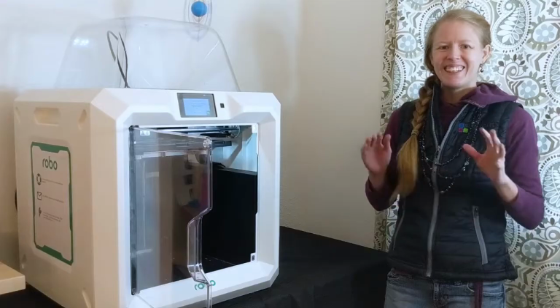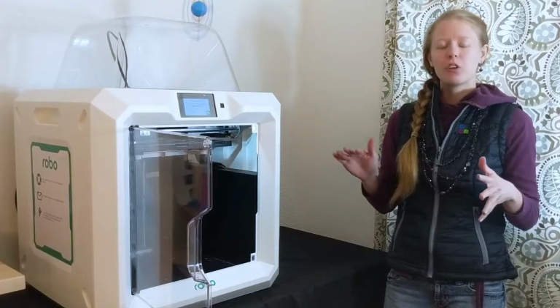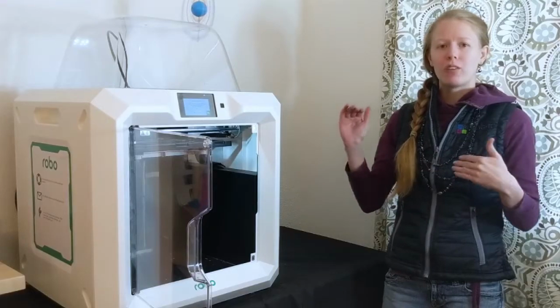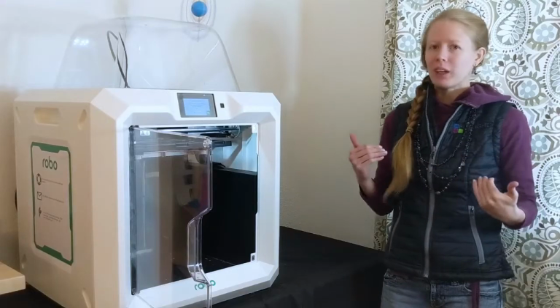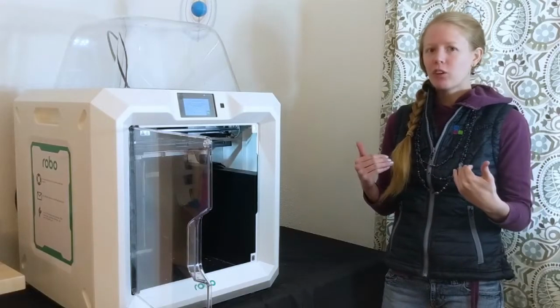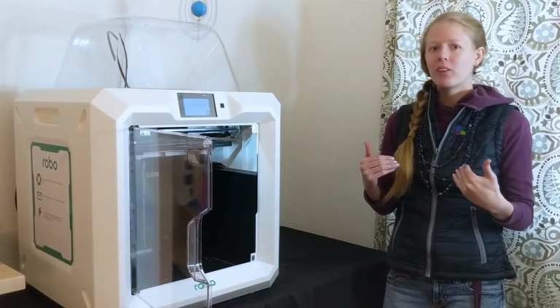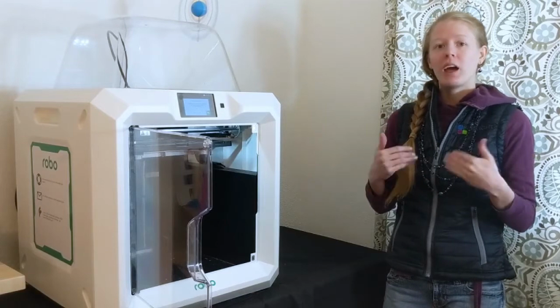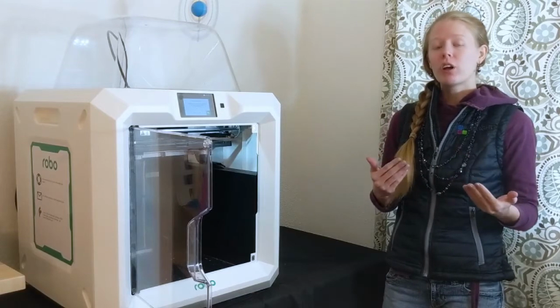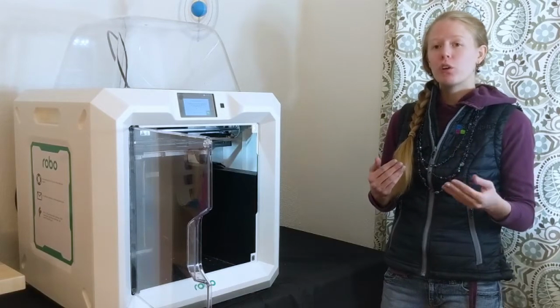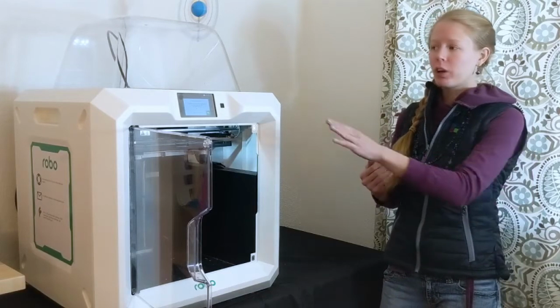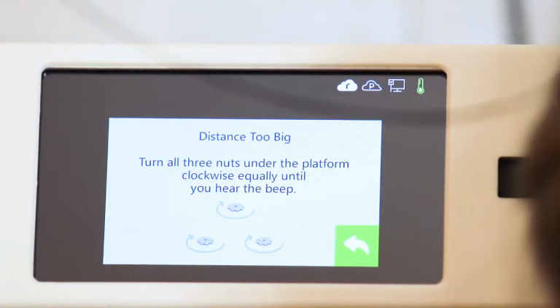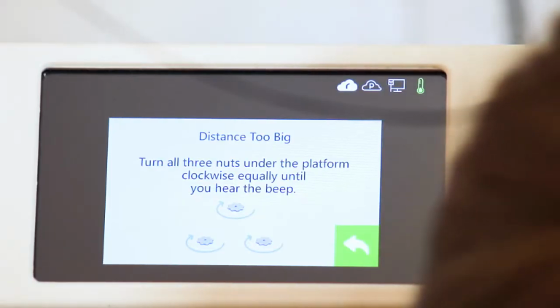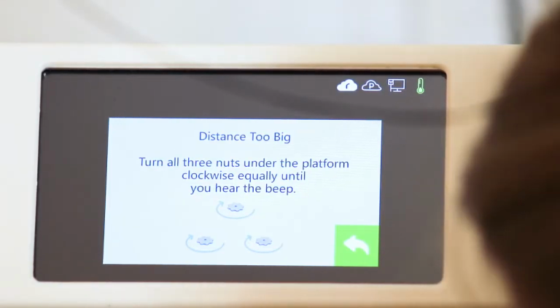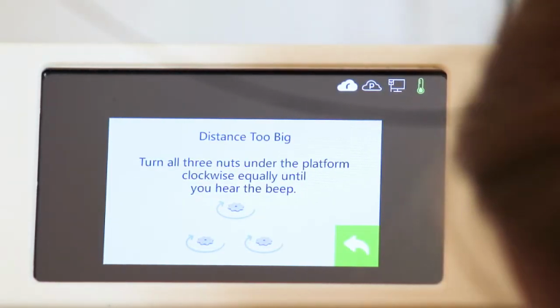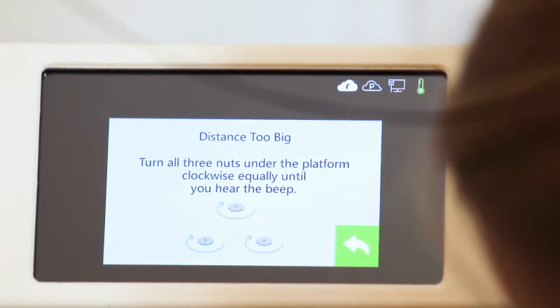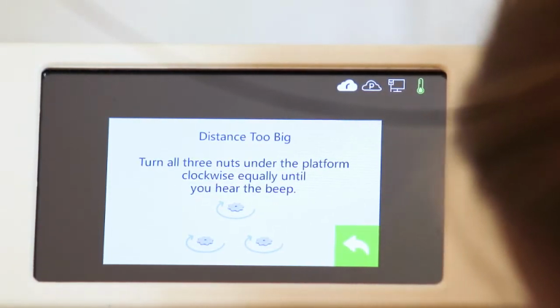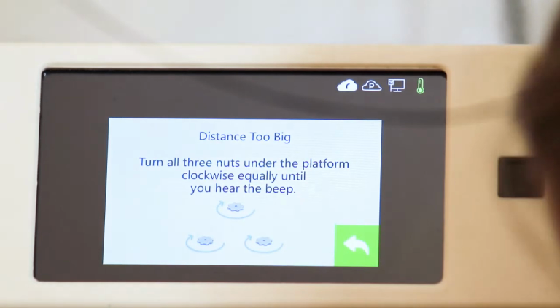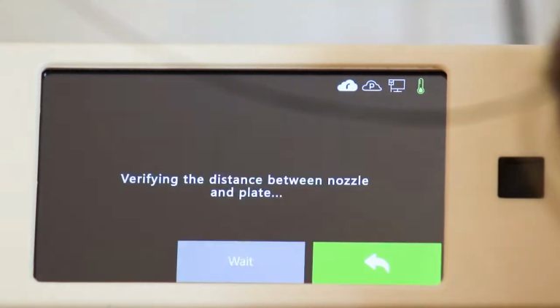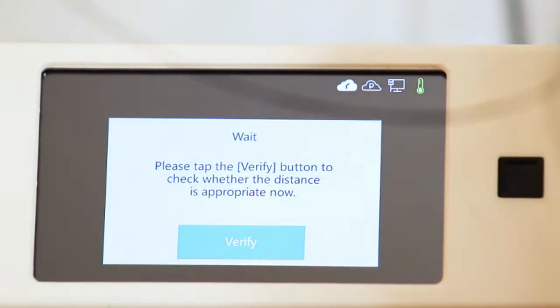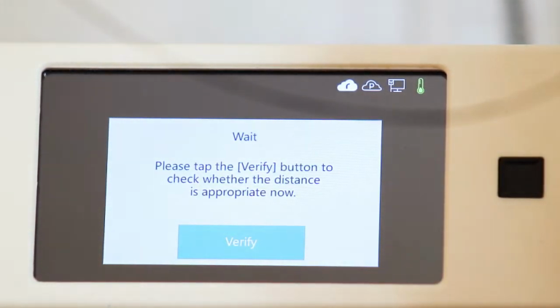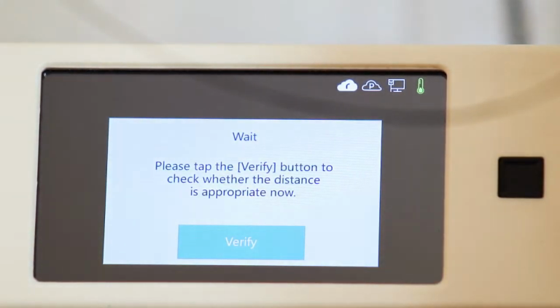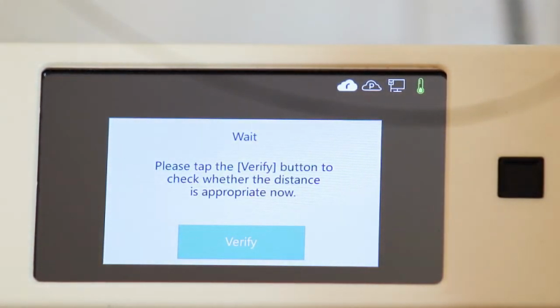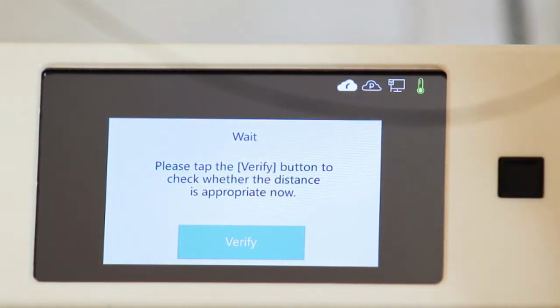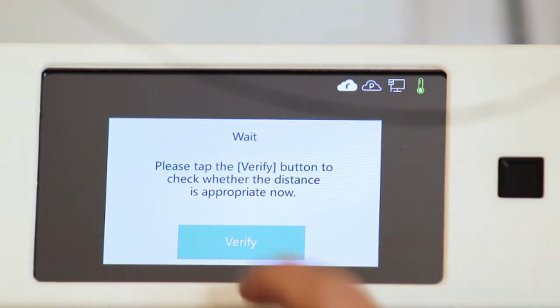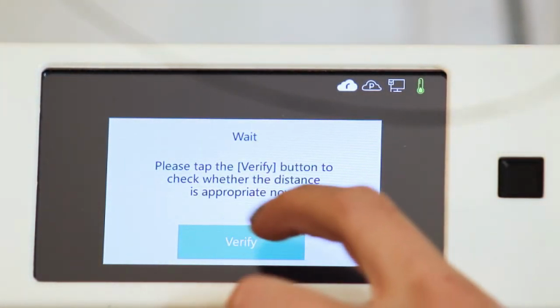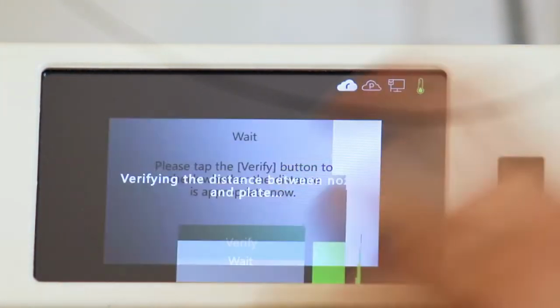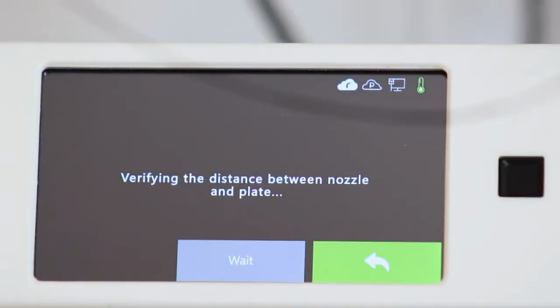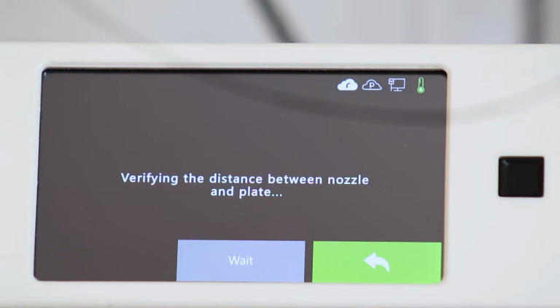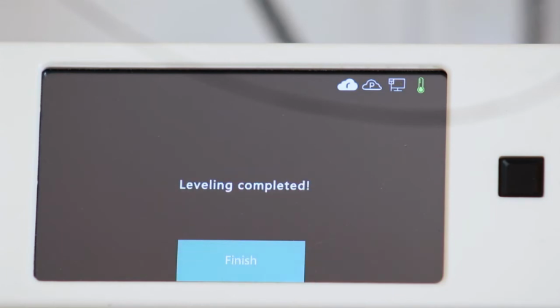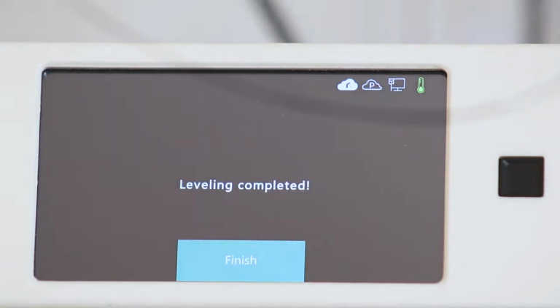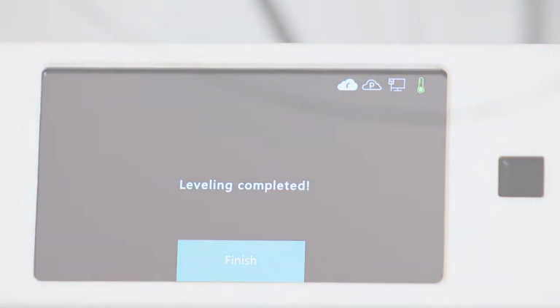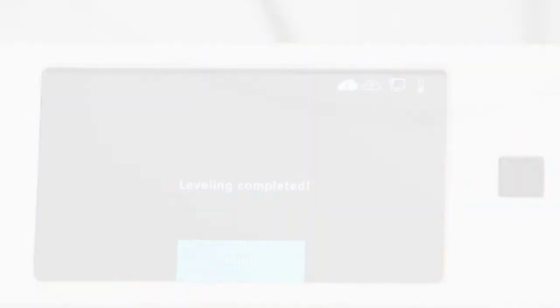The printer will travel between each of these points and instruct you to control these knobs, either spinning them clockwise or counterclockwise to either raise or lower the build plate accordingly. Just follow its directions until it's level, and then you're ready to go.